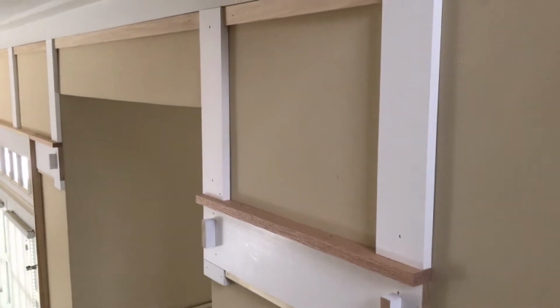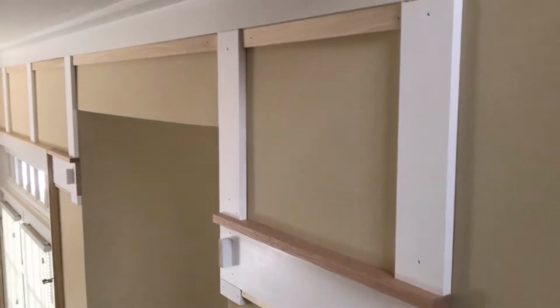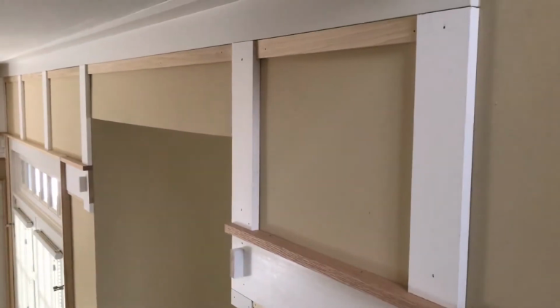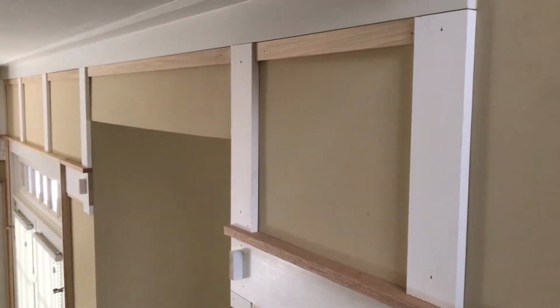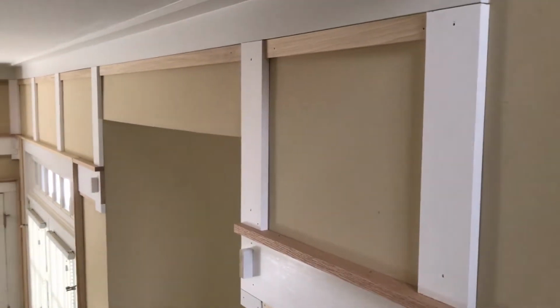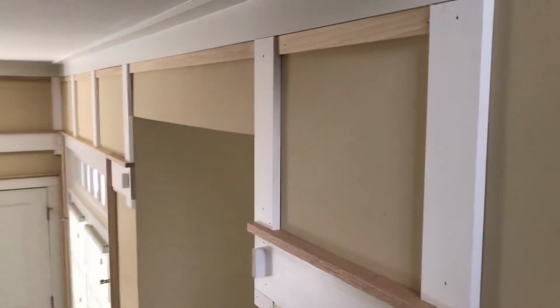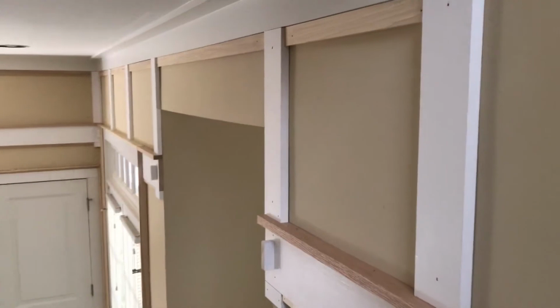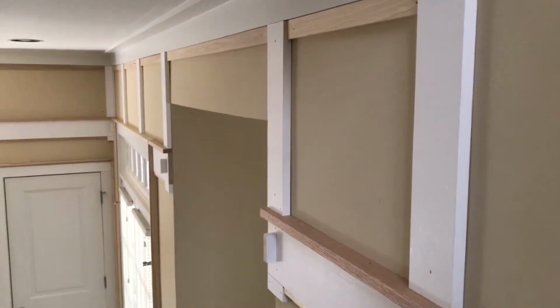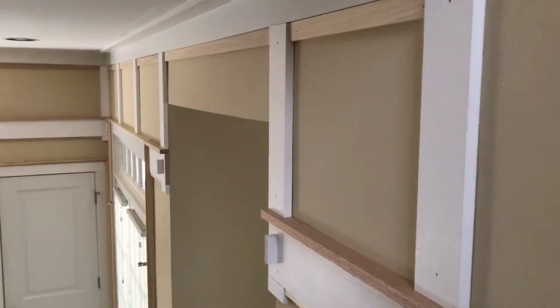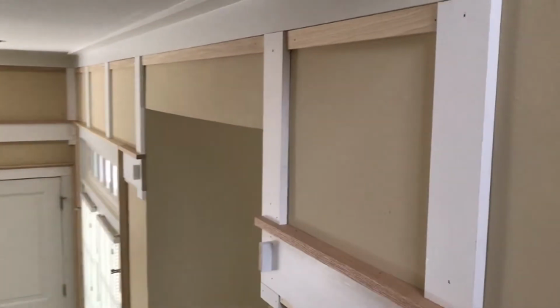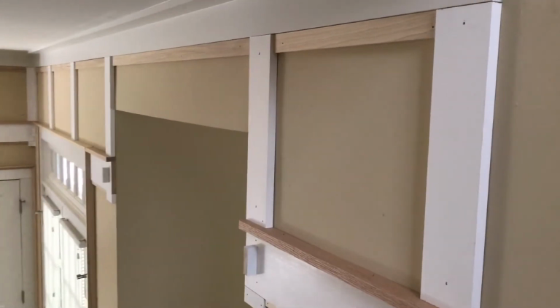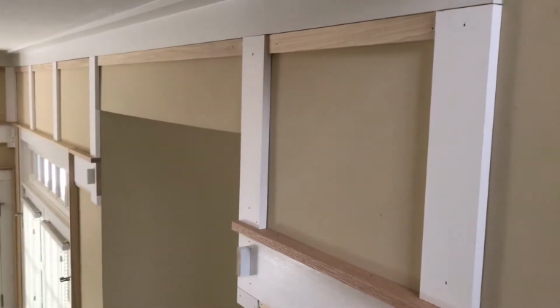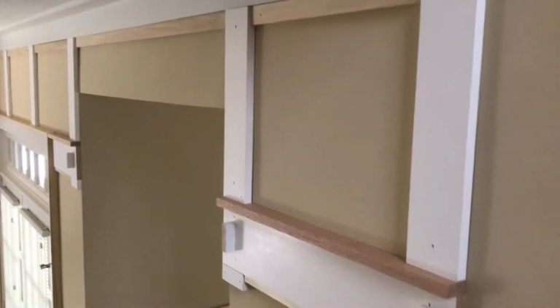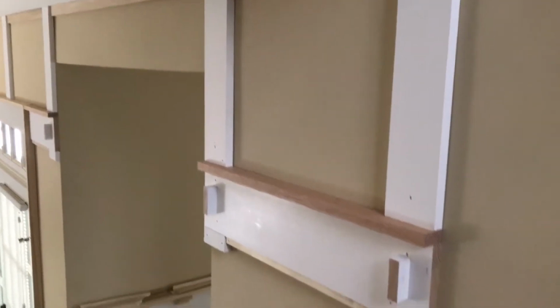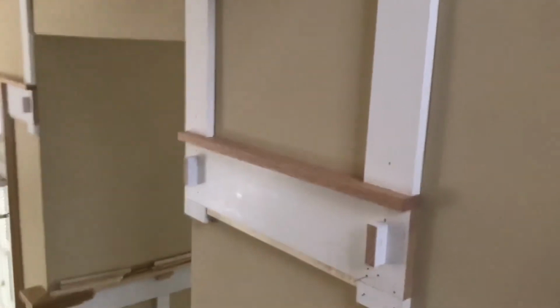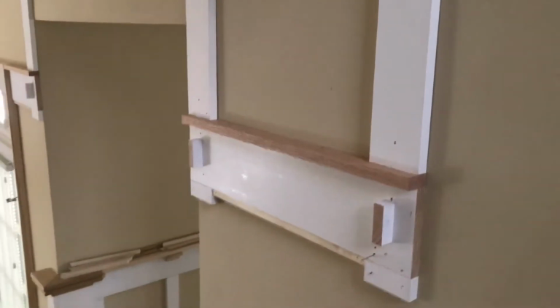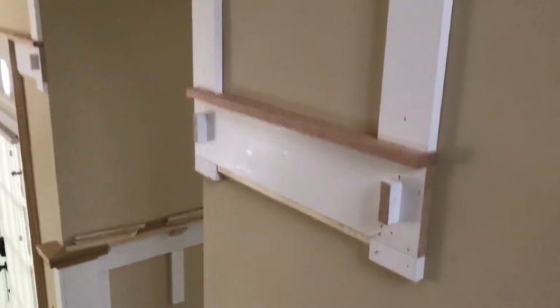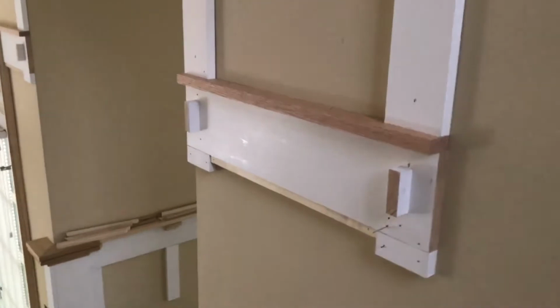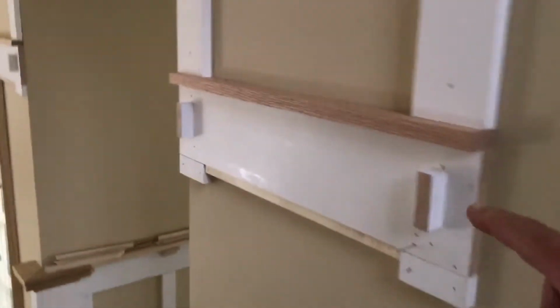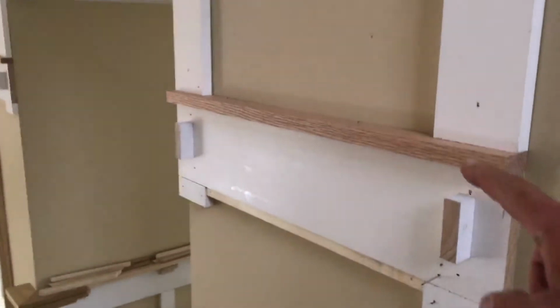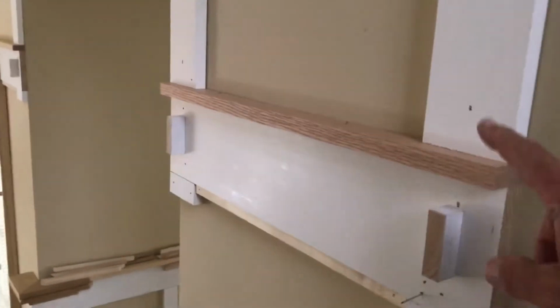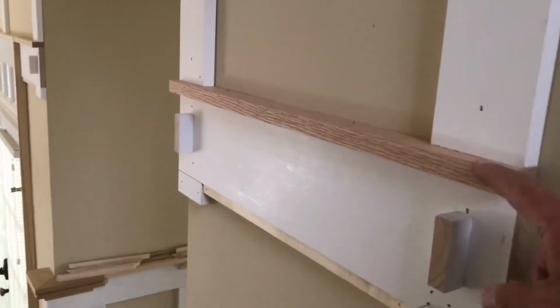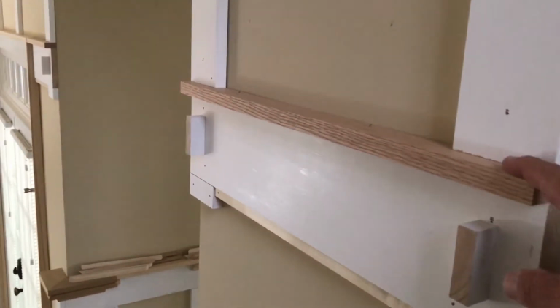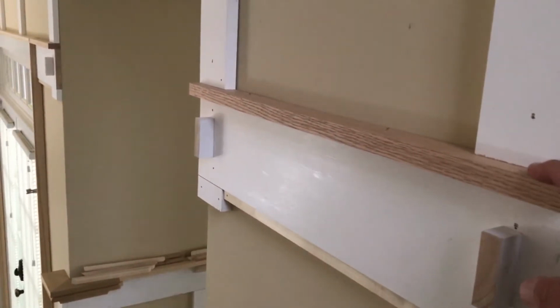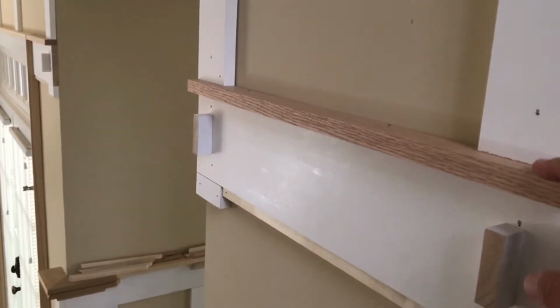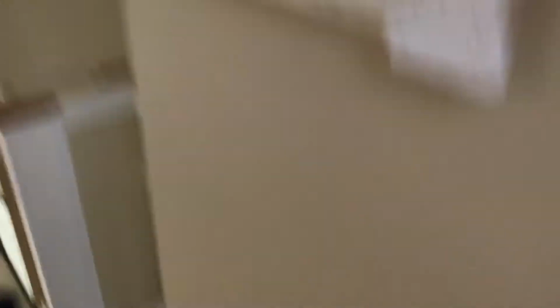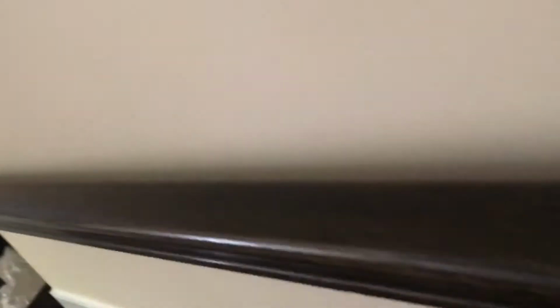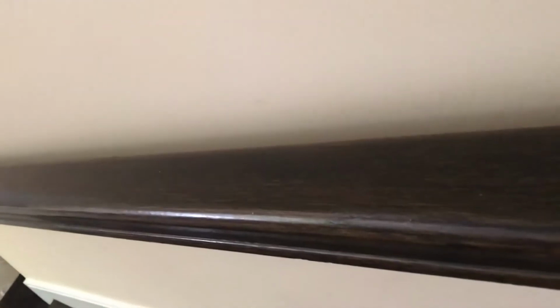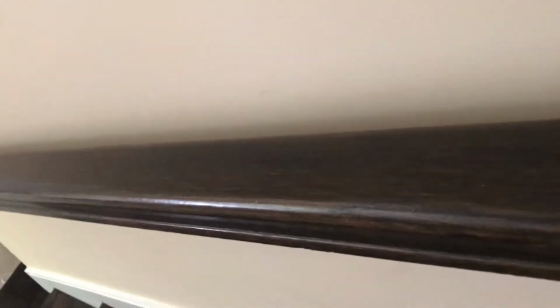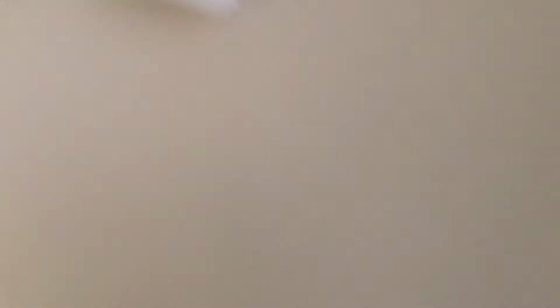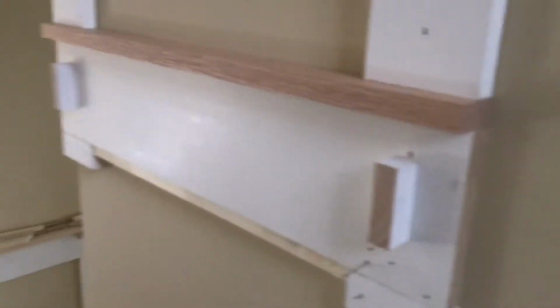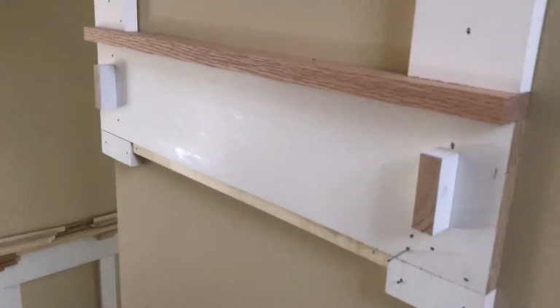I hesitate showing this to you because I know there are some people that just have a hard time visualizing things until they're completely done, and as you can see, it's not painted and stained yet. This one piece of red oak right here will be stained to match that, which is ebonized wood.